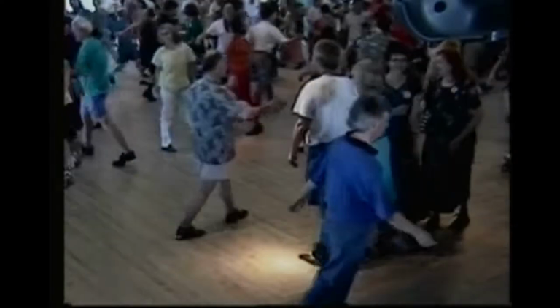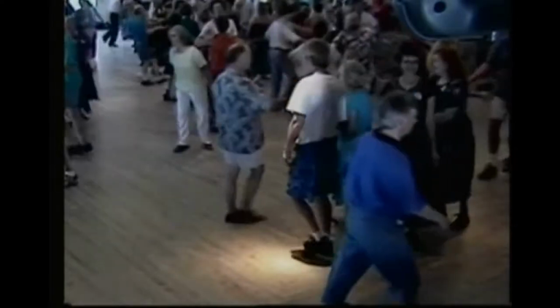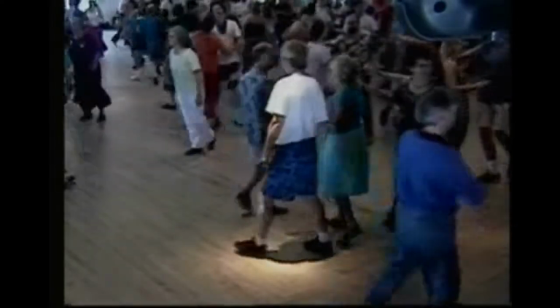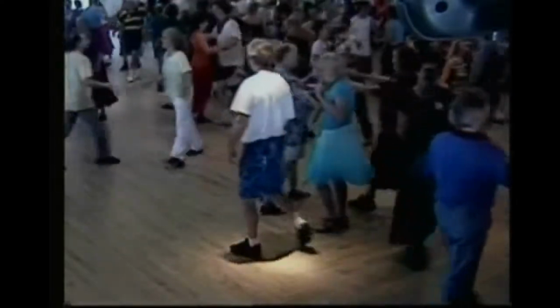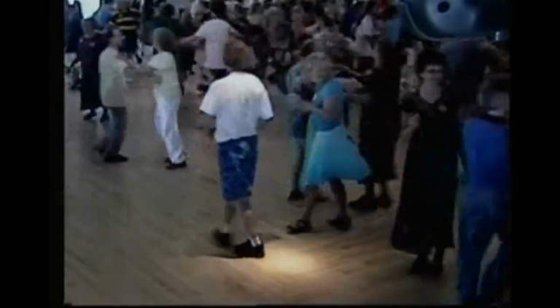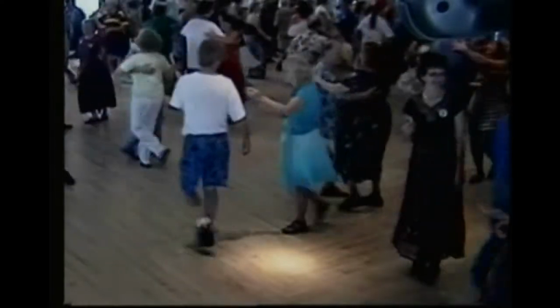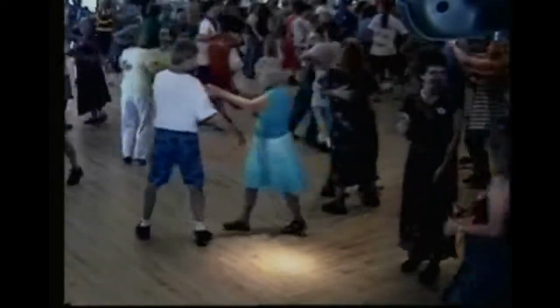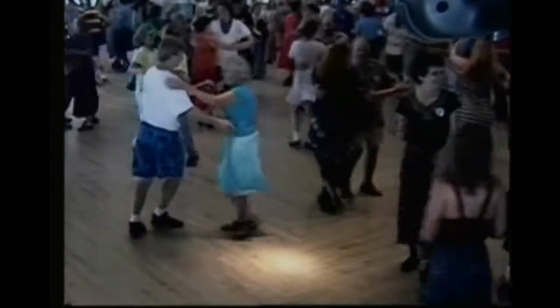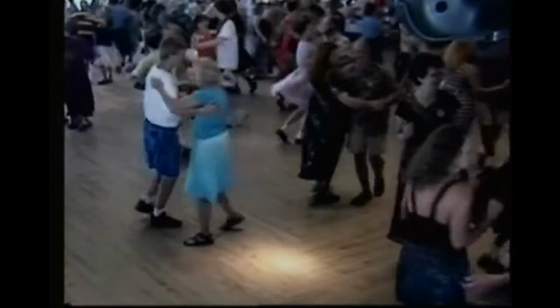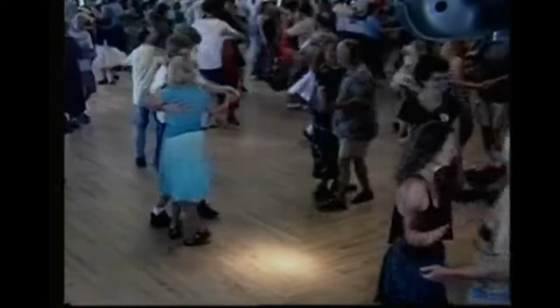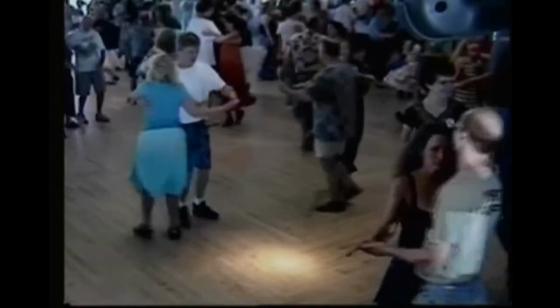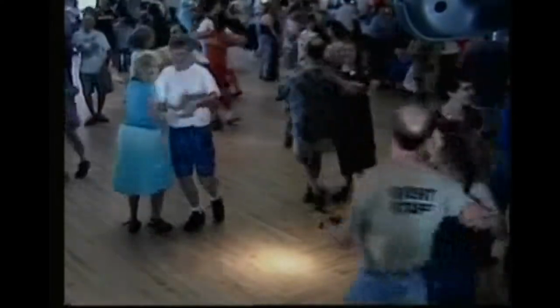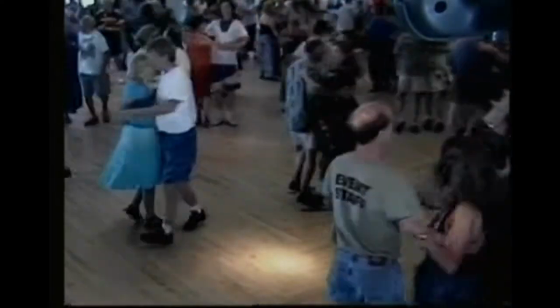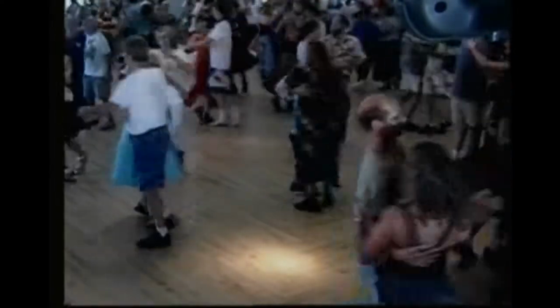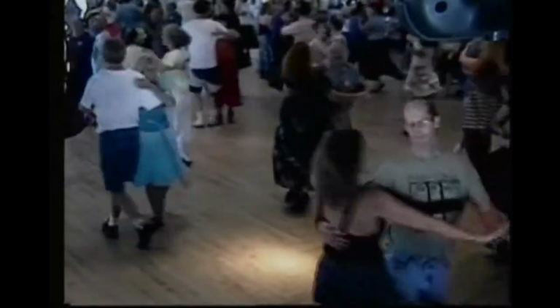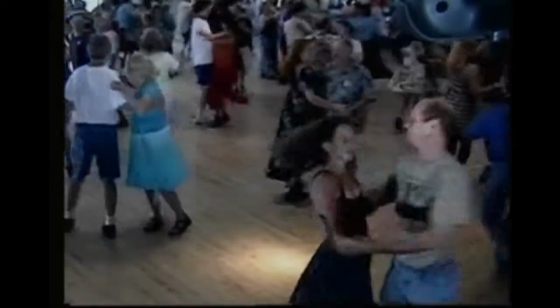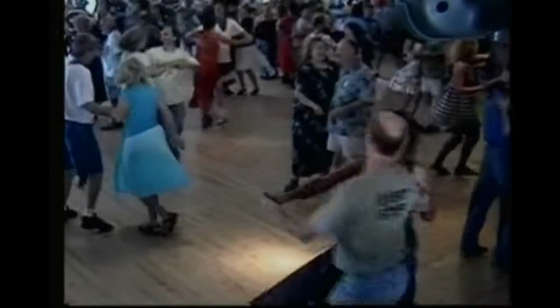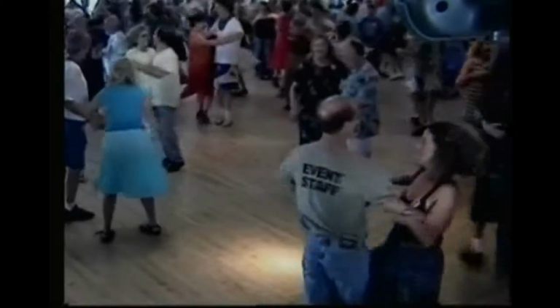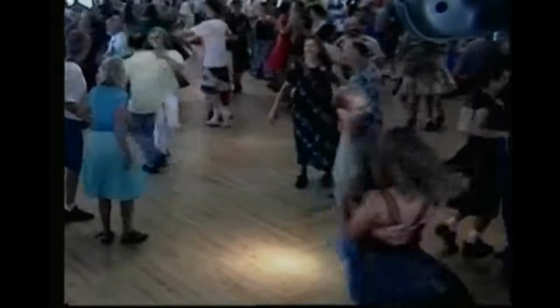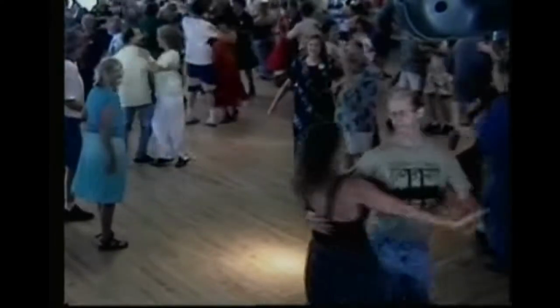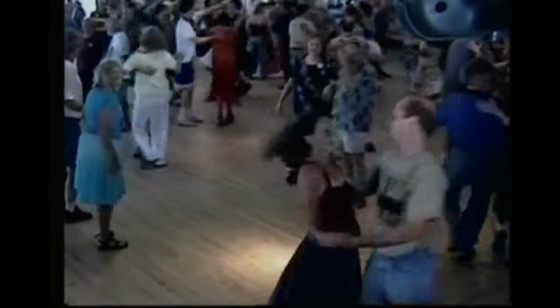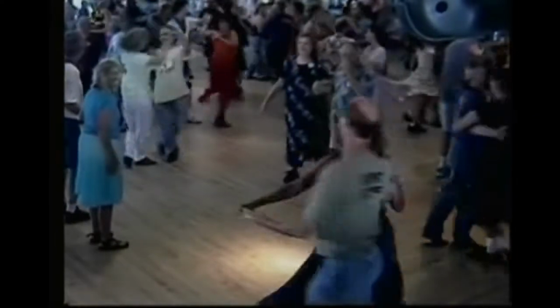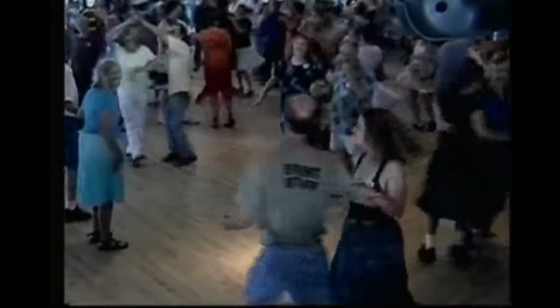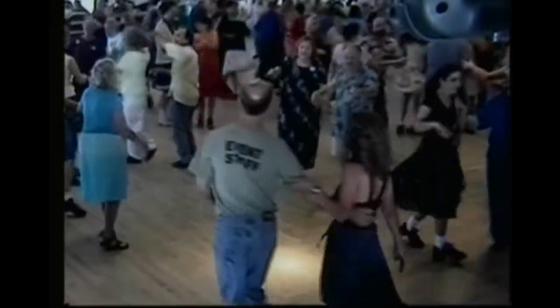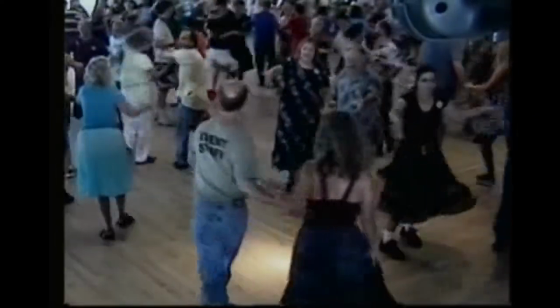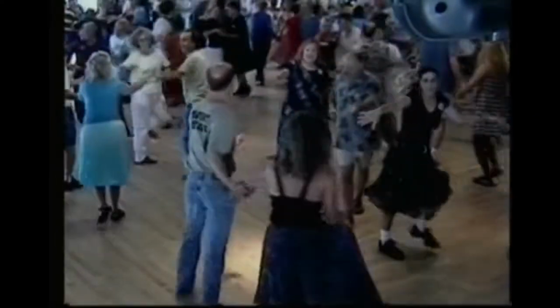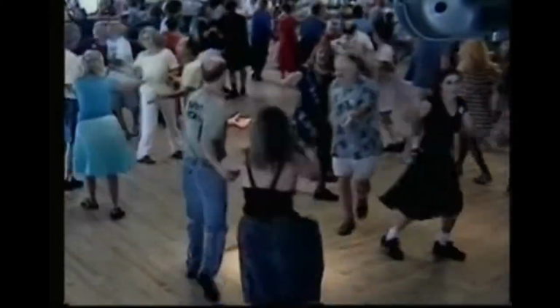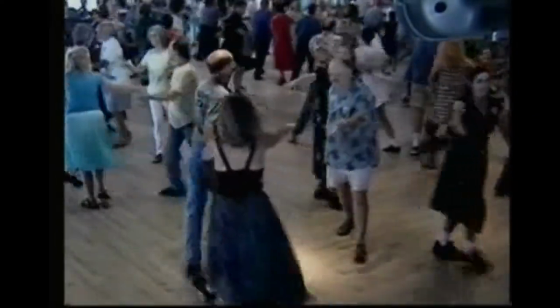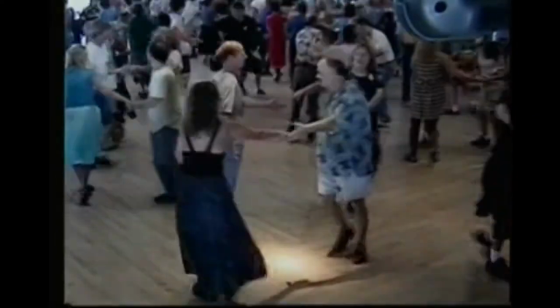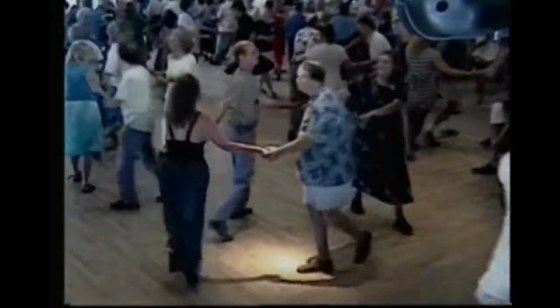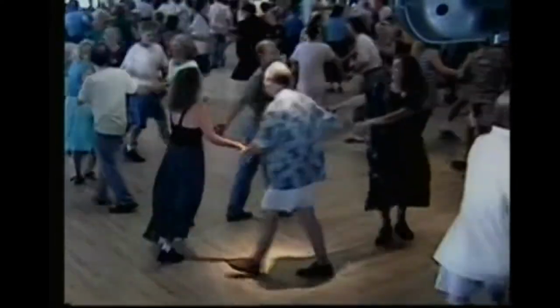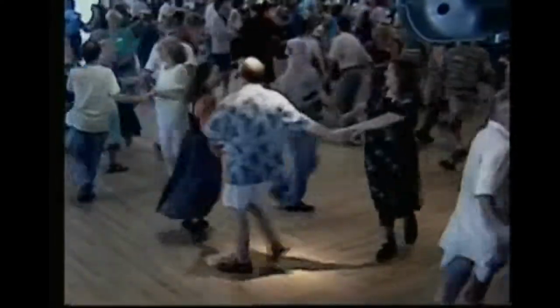Swing your partner, hurry up, swing your partner, just swing your partner. Slide left, circle to the left, slide left, circle to the left.